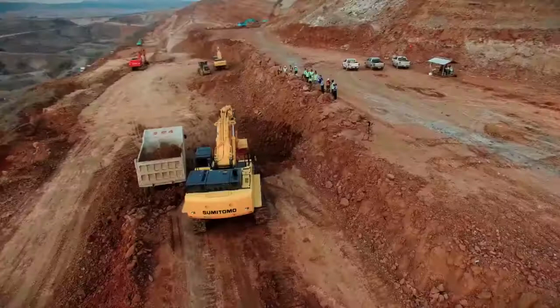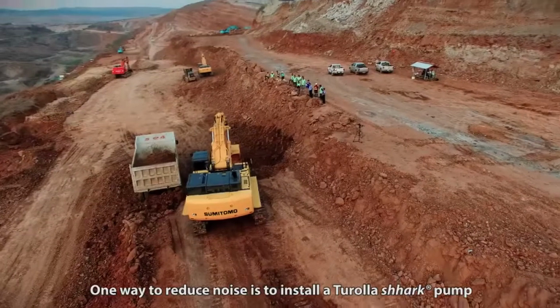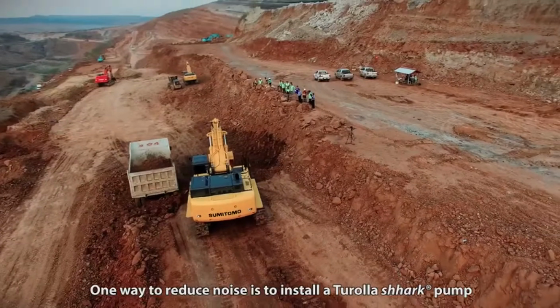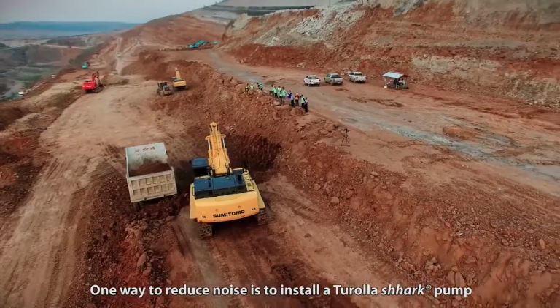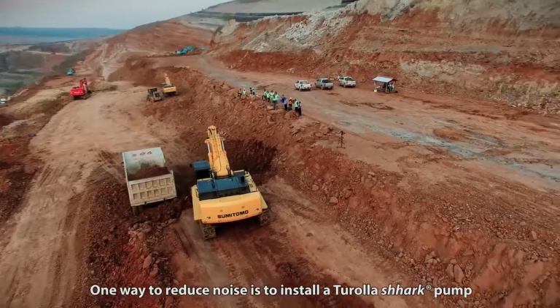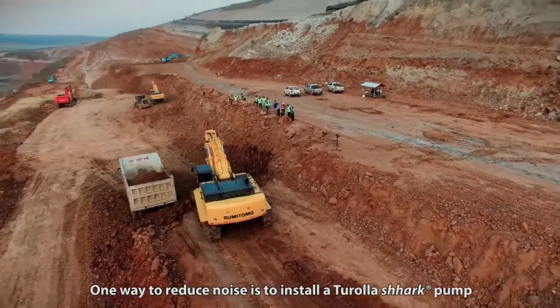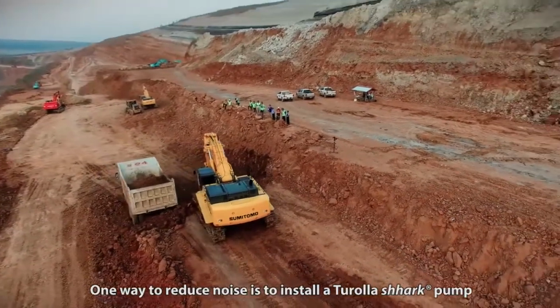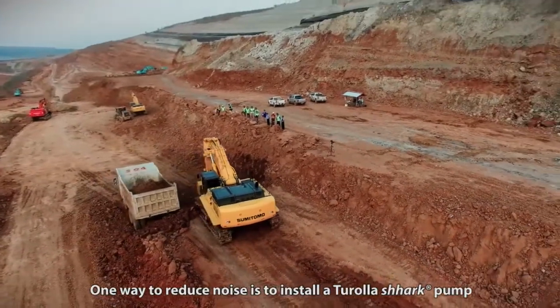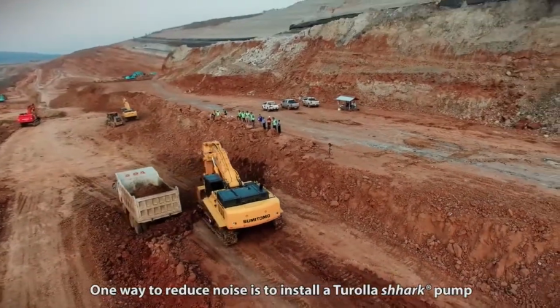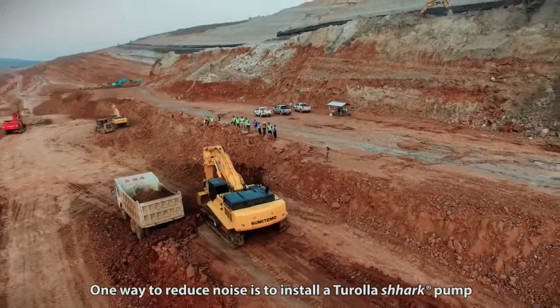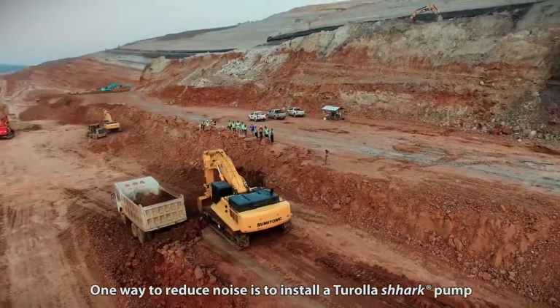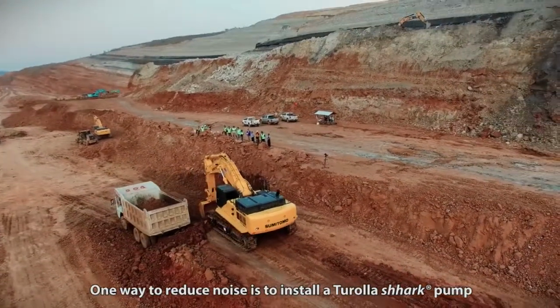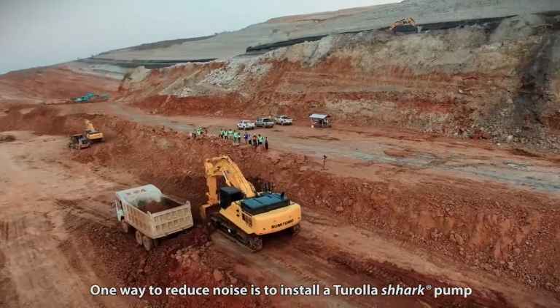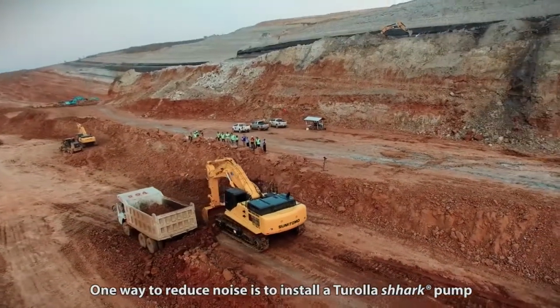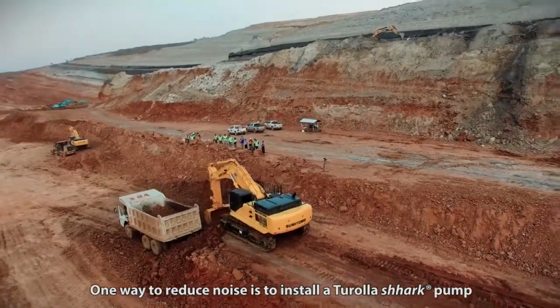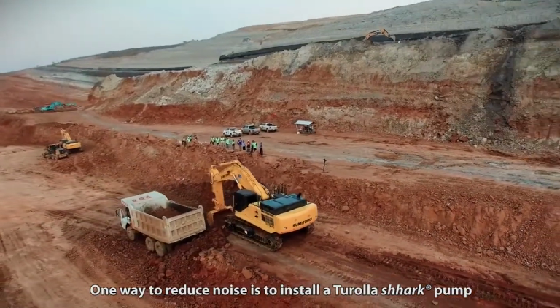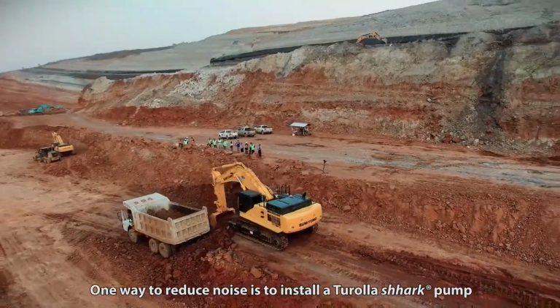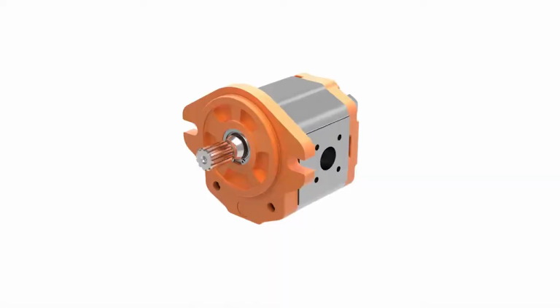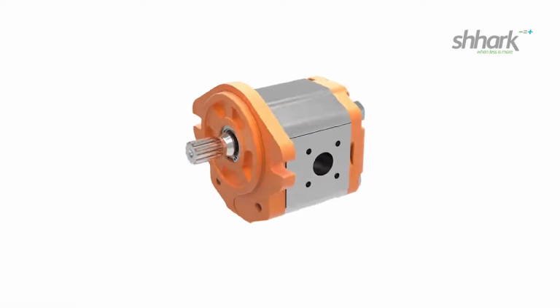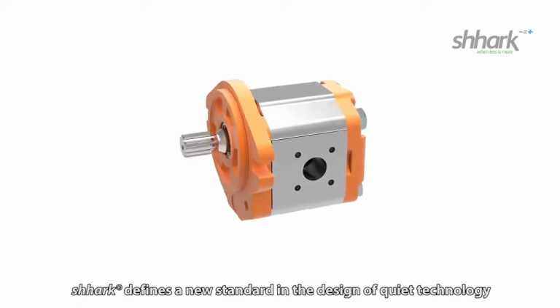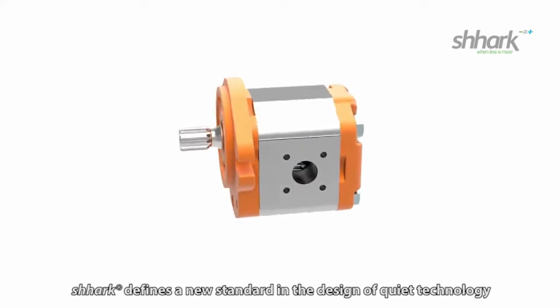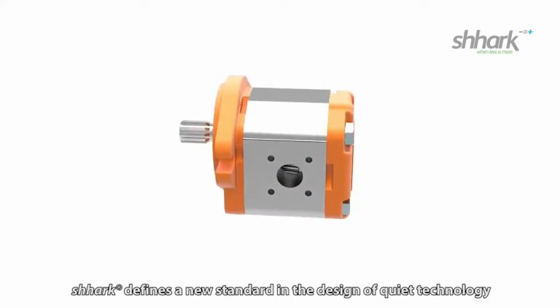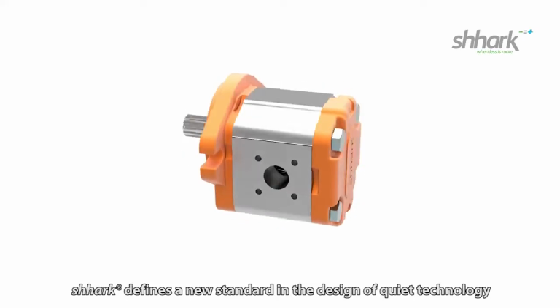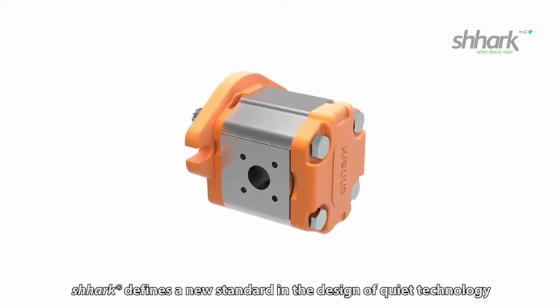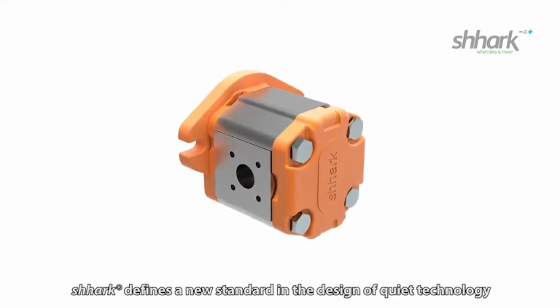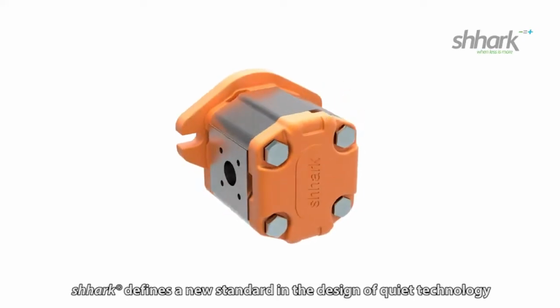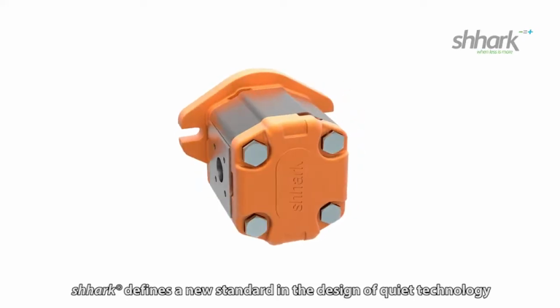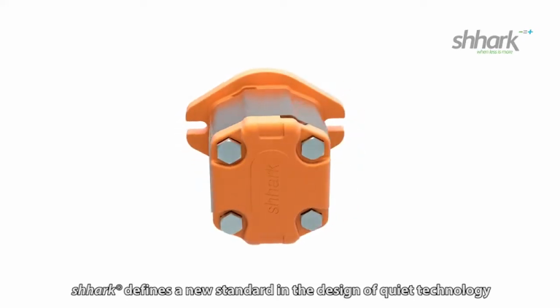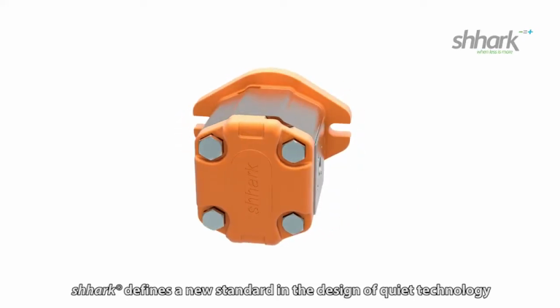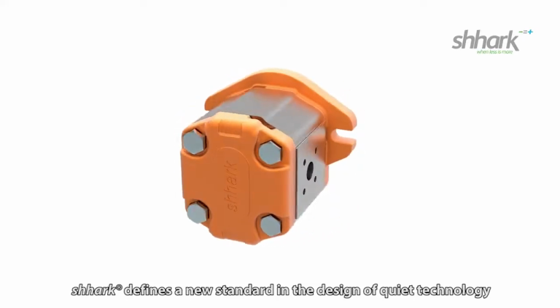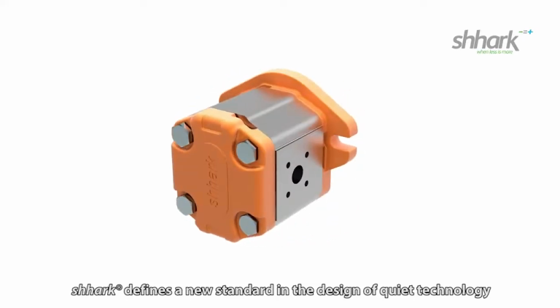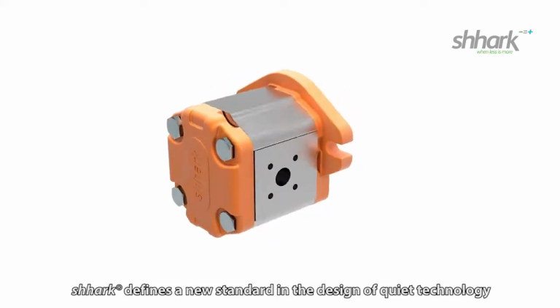One way to reduce noise is to install a Tirola Shark pump. Shark defines a new standard in the design of quiet technology.